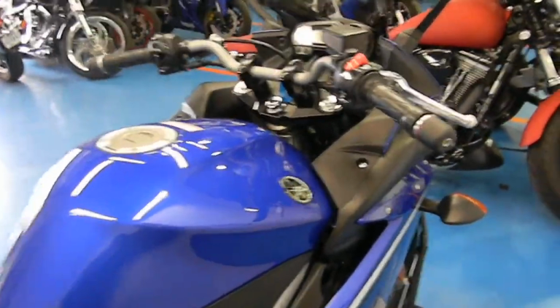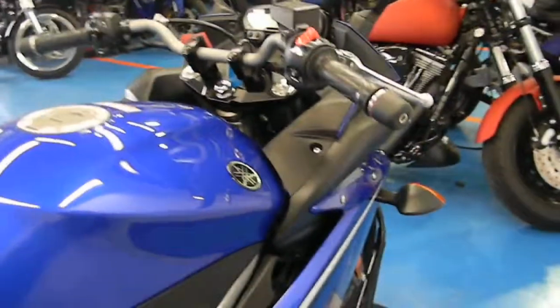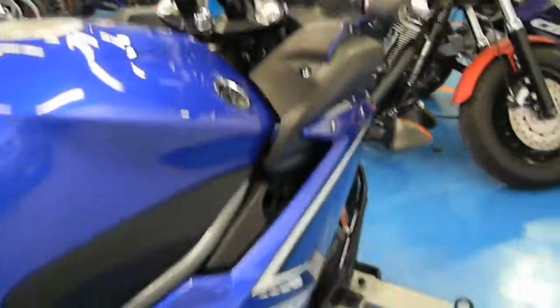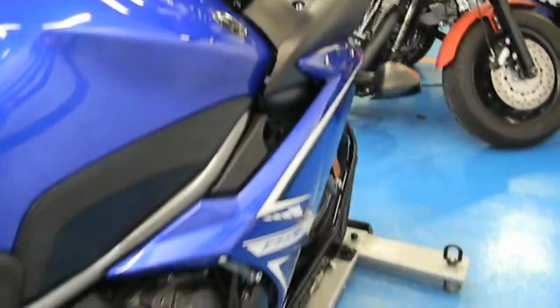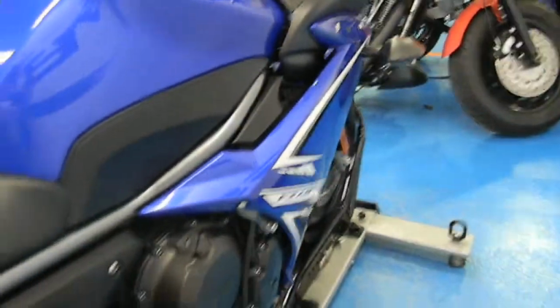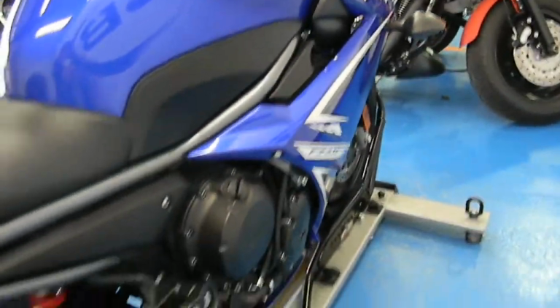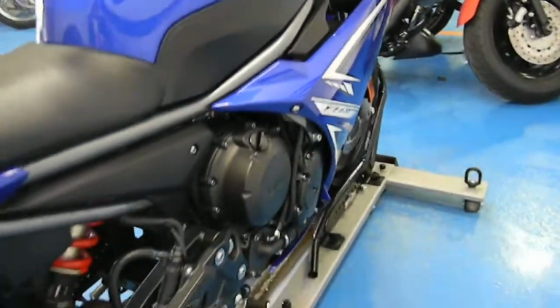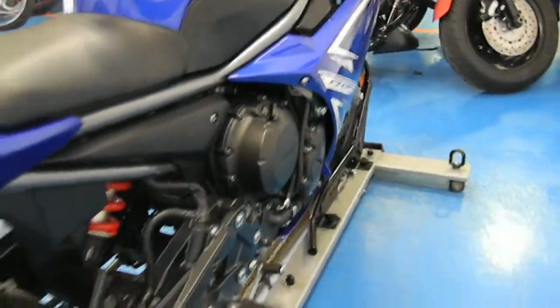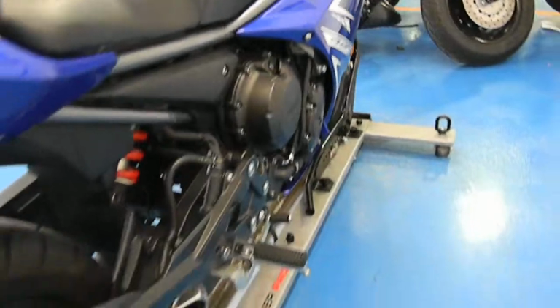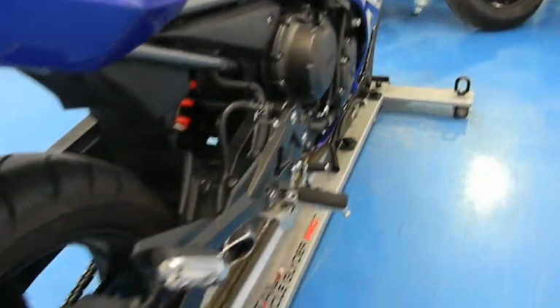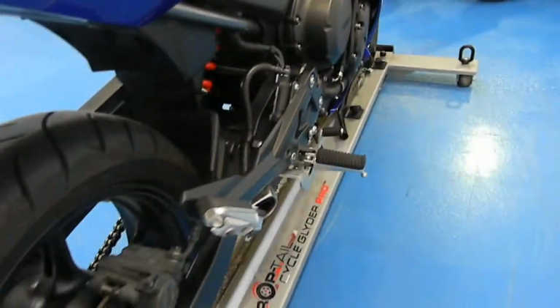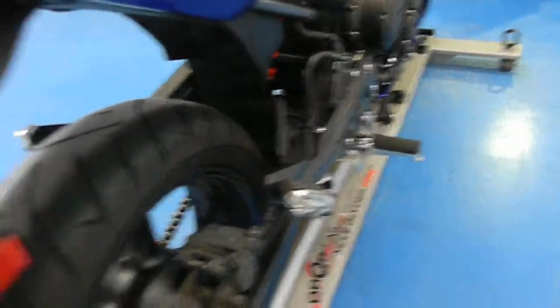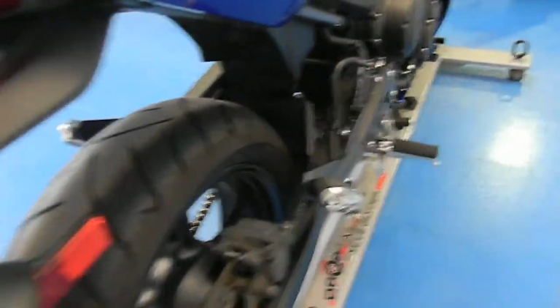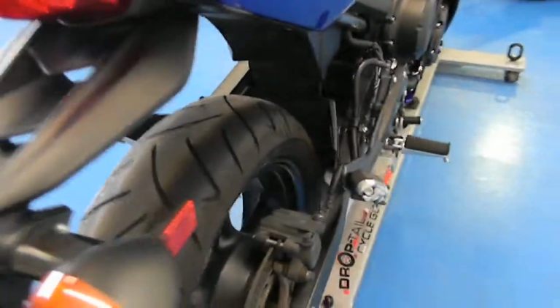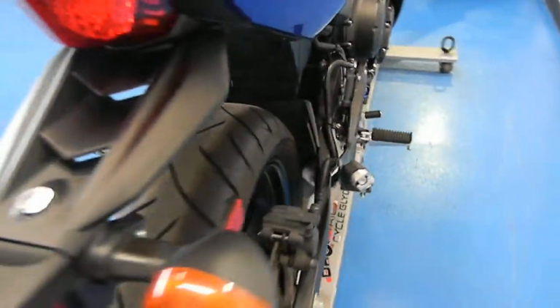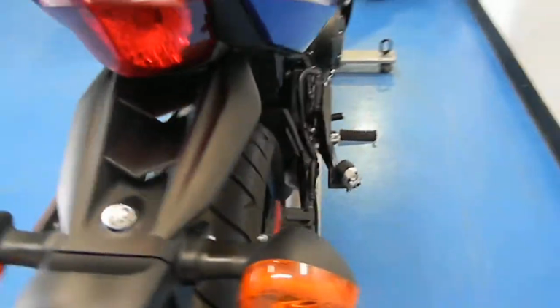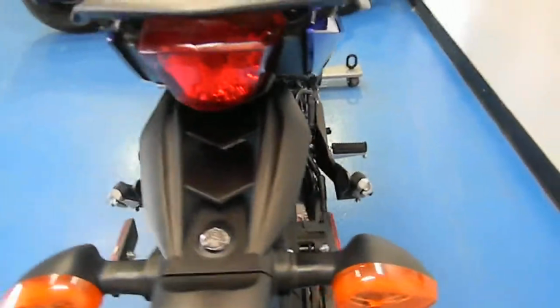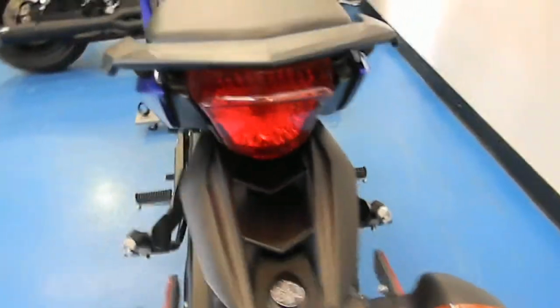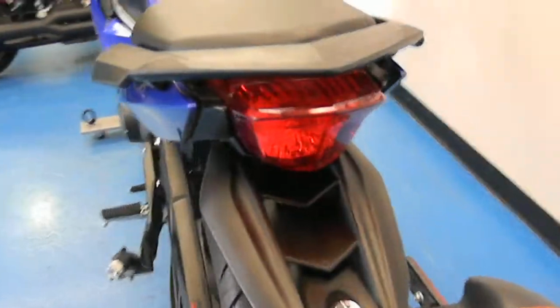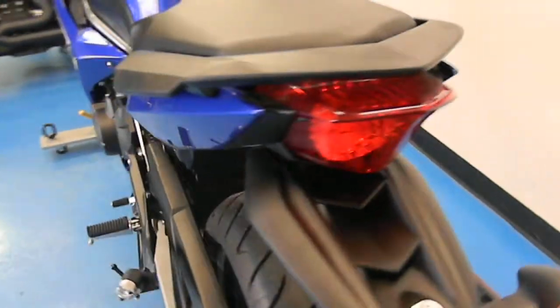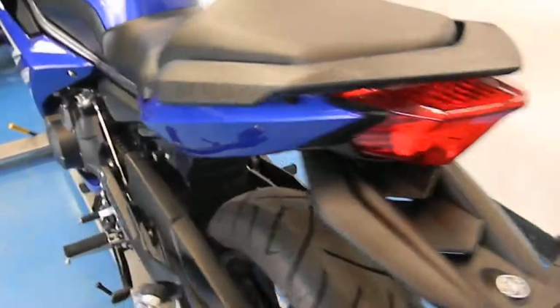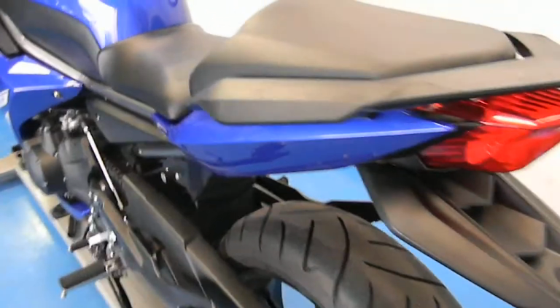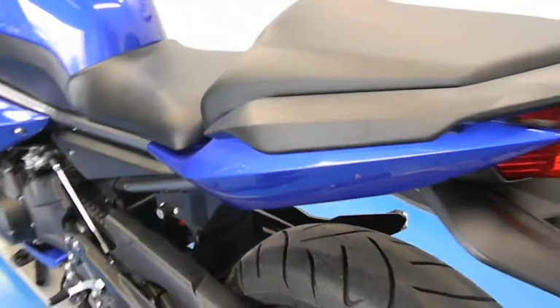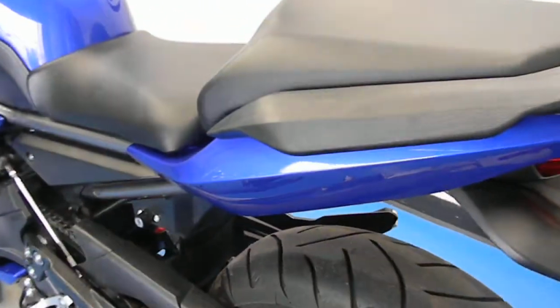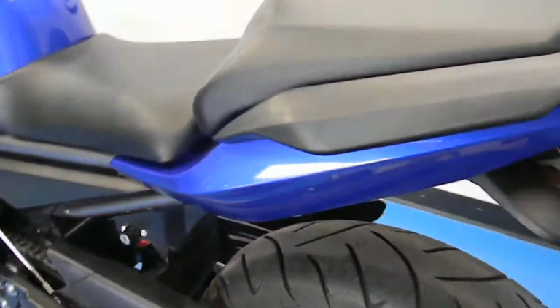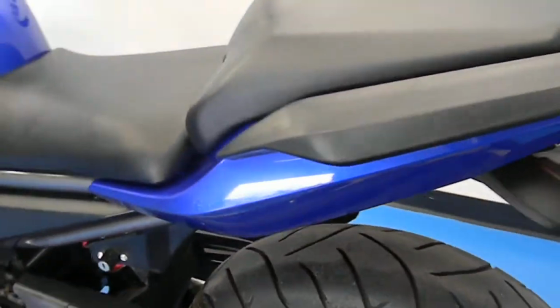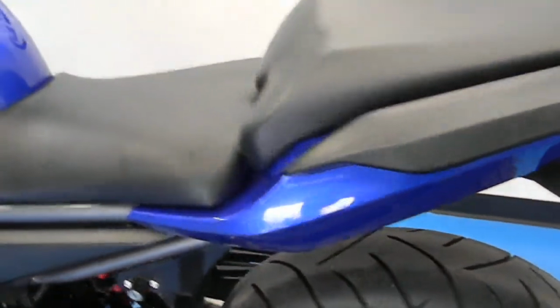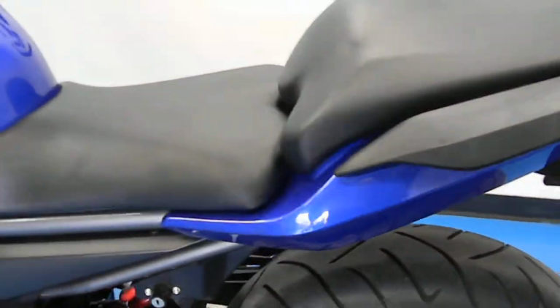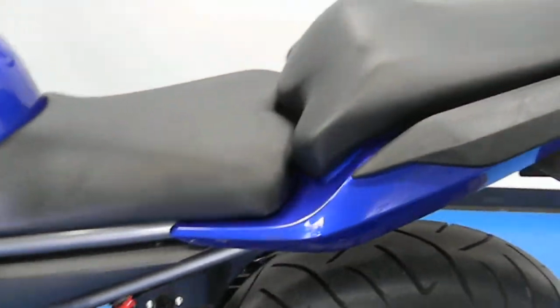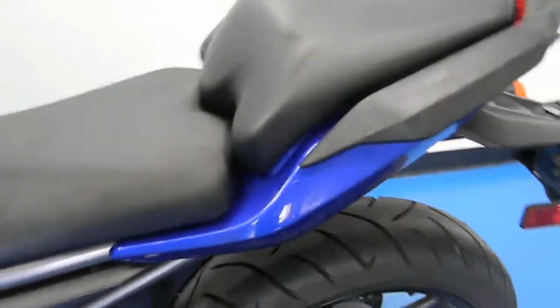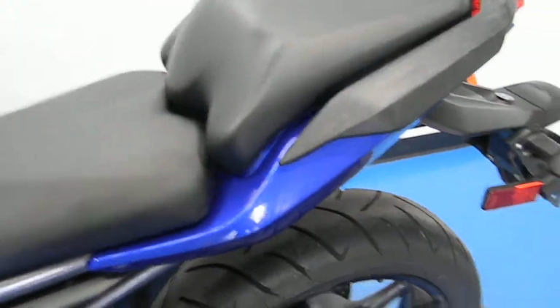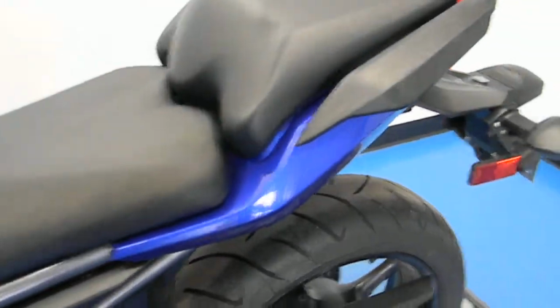The bike is near stock. The paint is flawless. There are no scratches or dings in the tank, any of the fairings, or the rear tail.